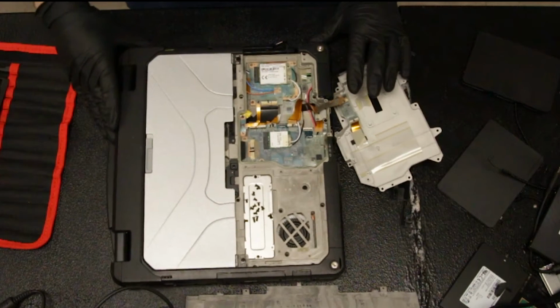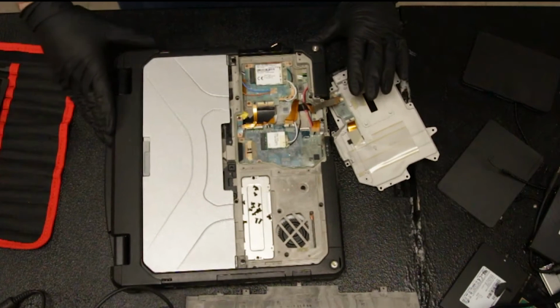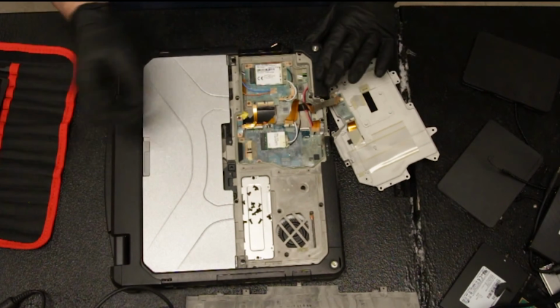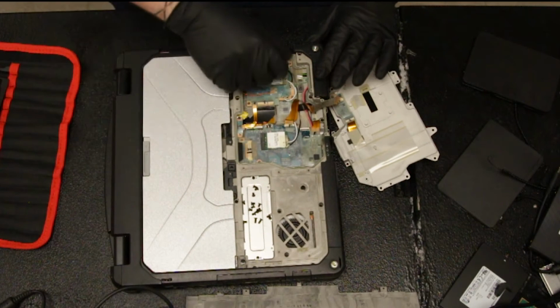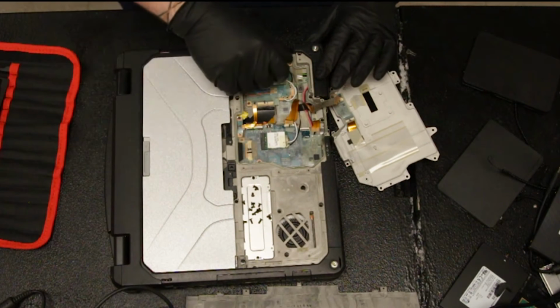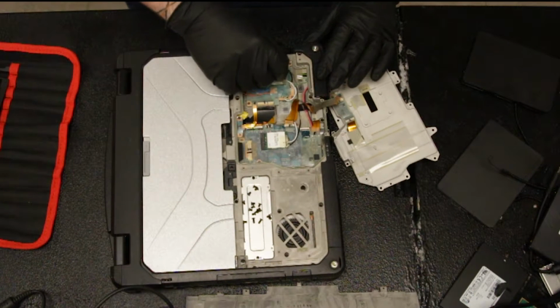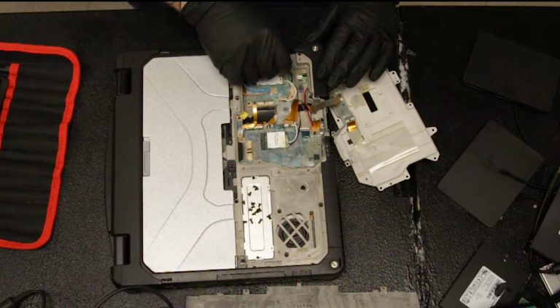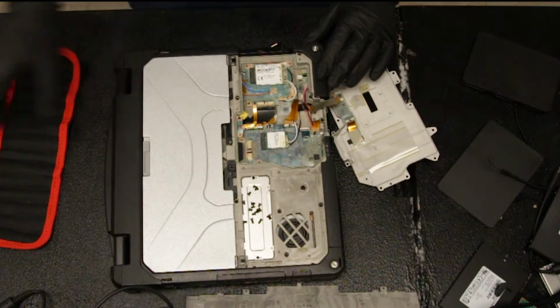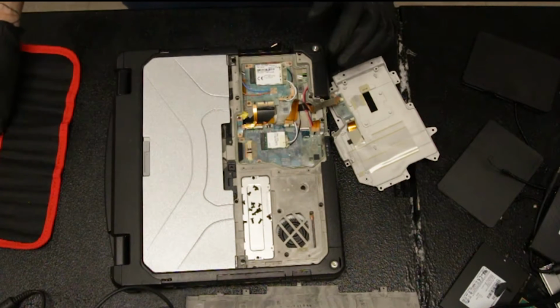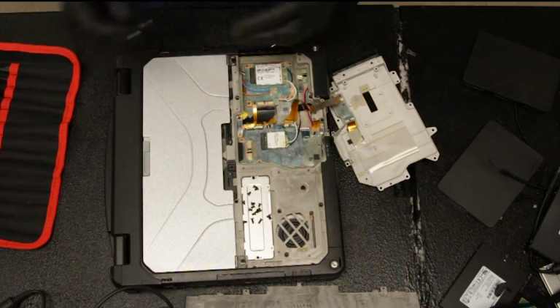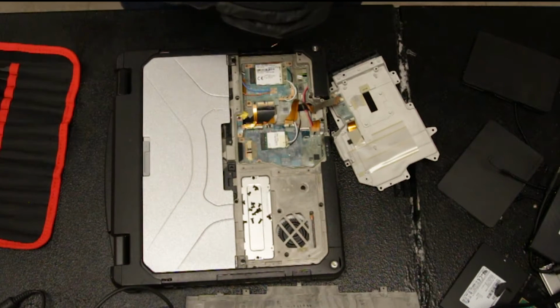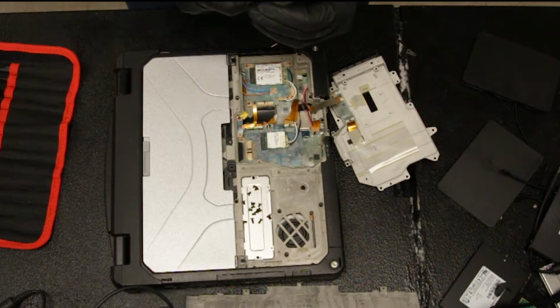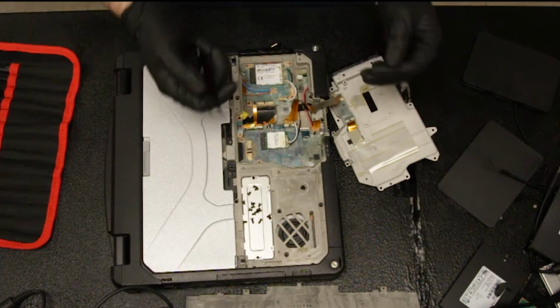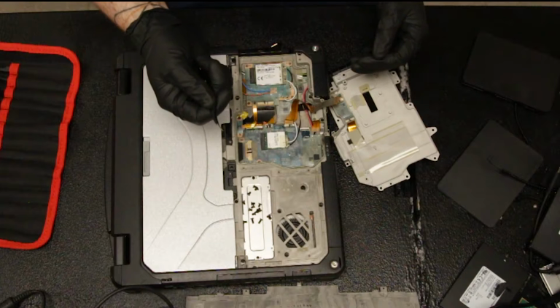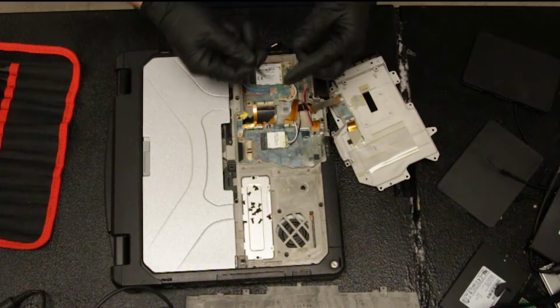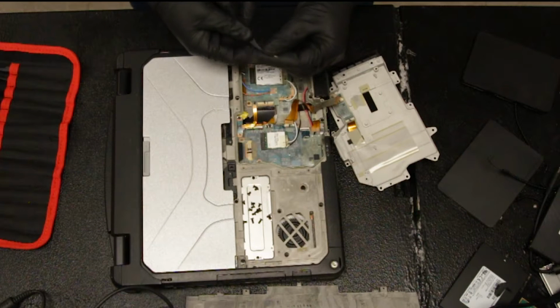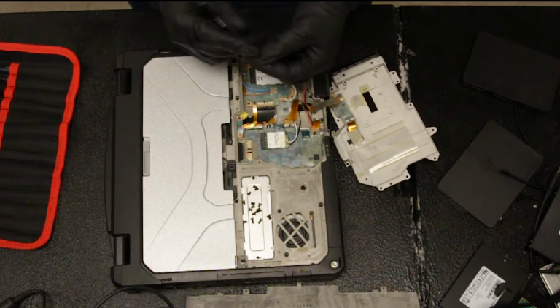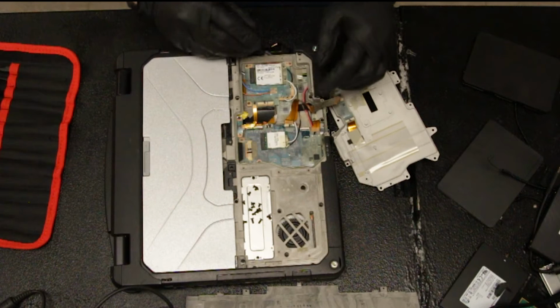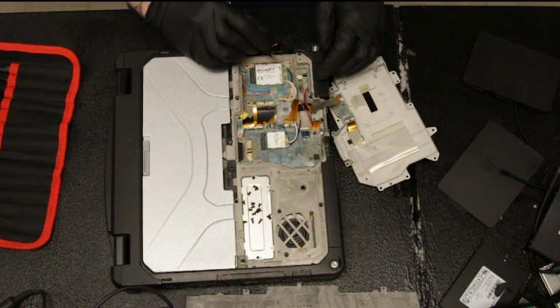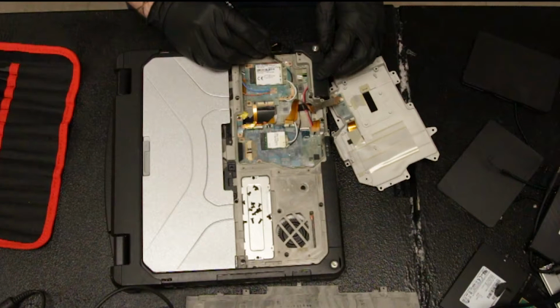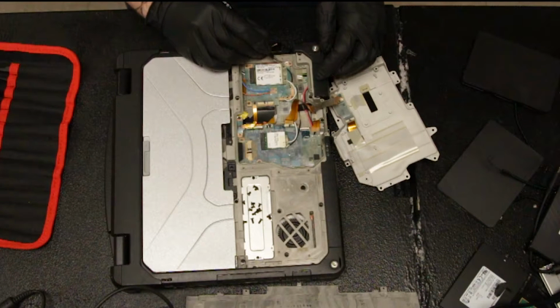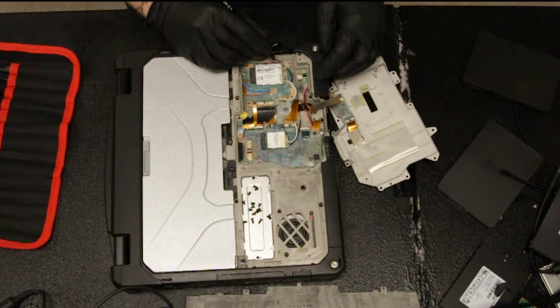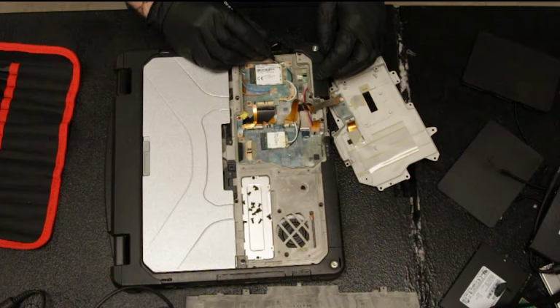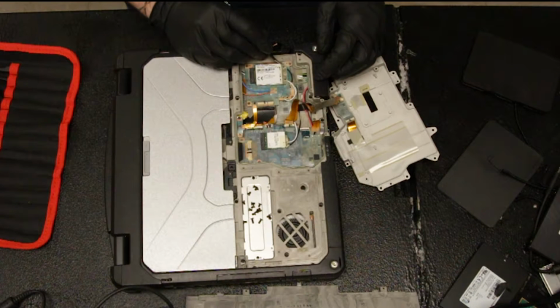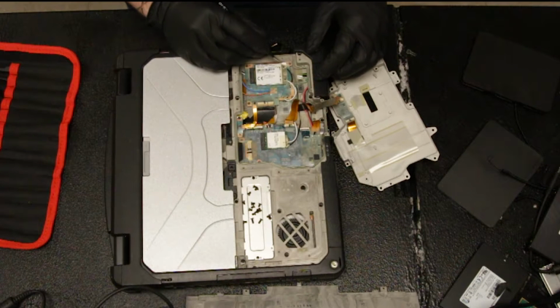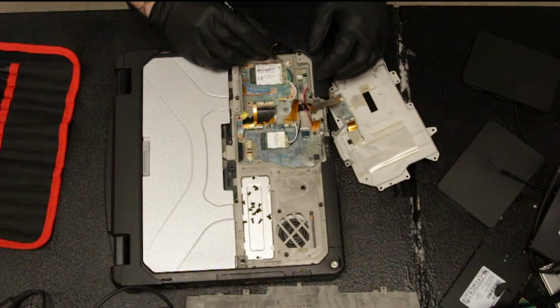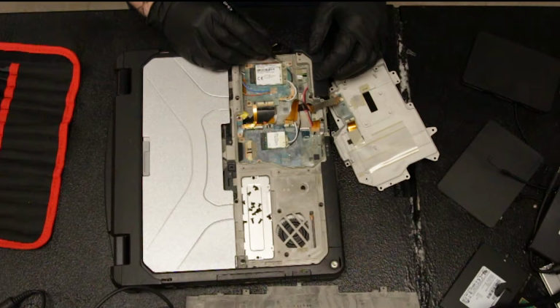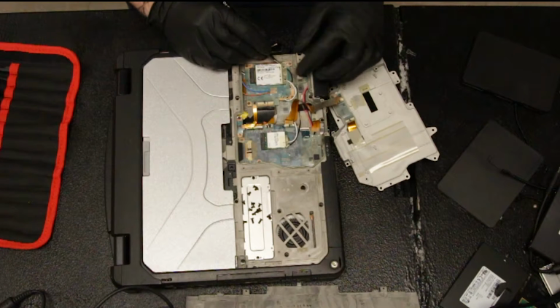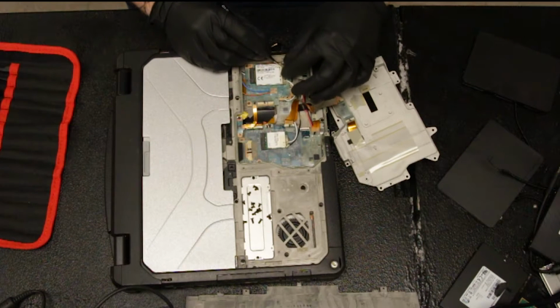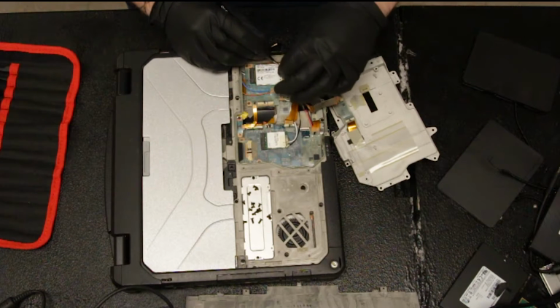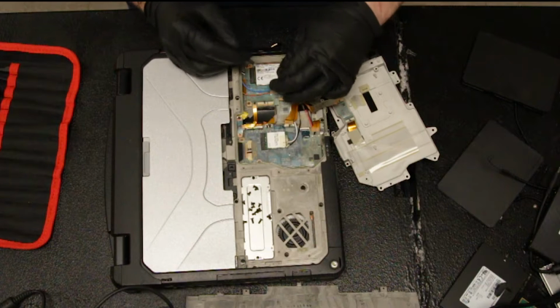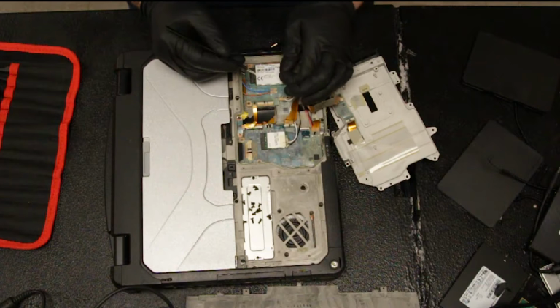So once that's out of the way, it helps to have a pair of tweezers. You're going to strip back this piece of tape.